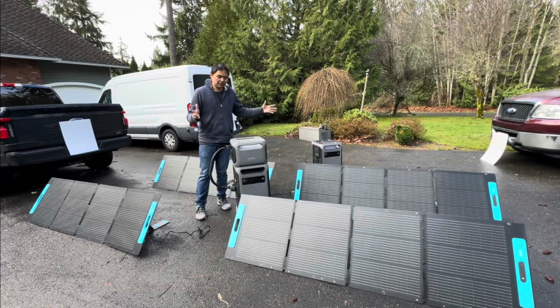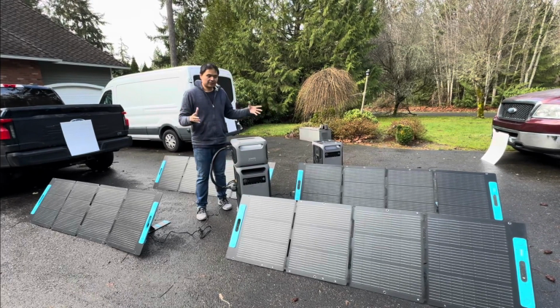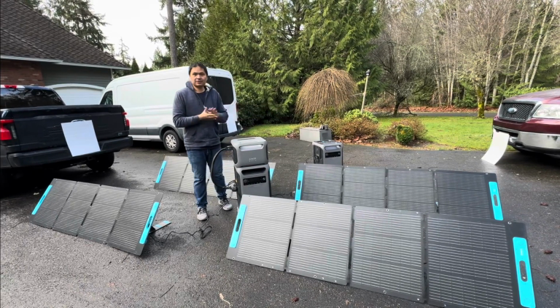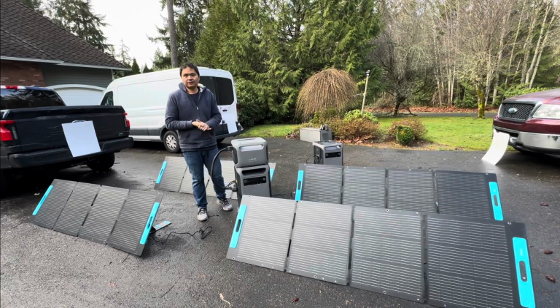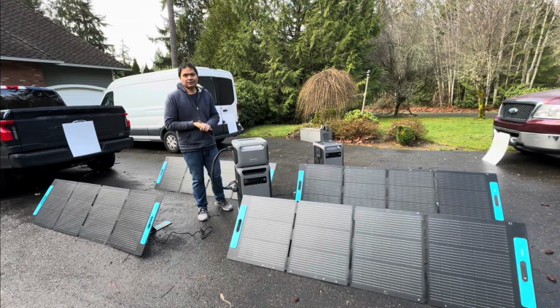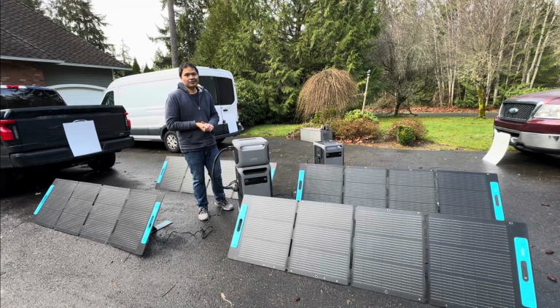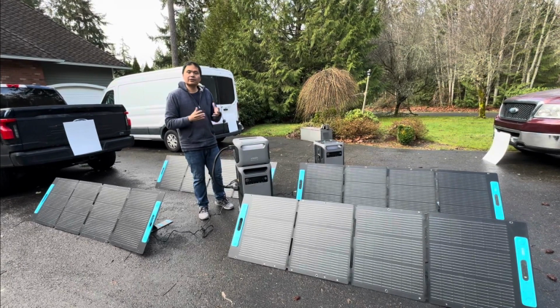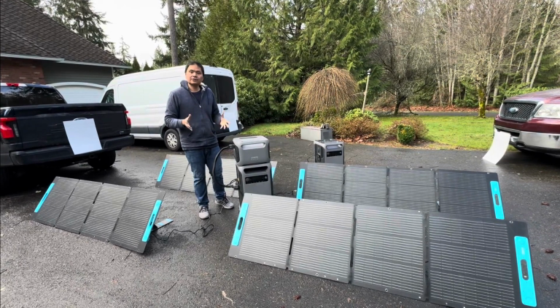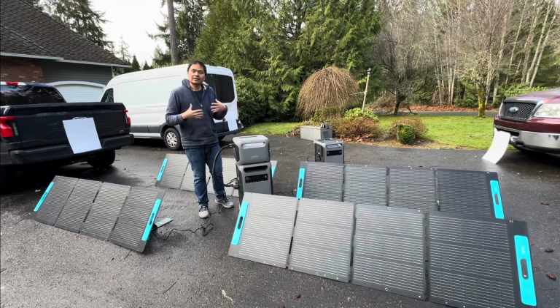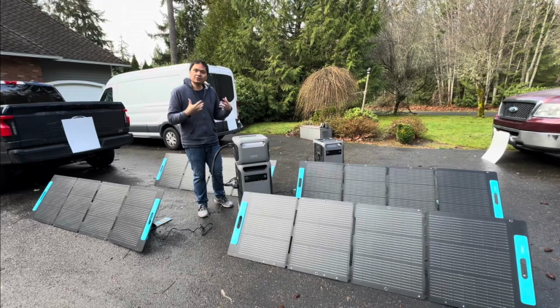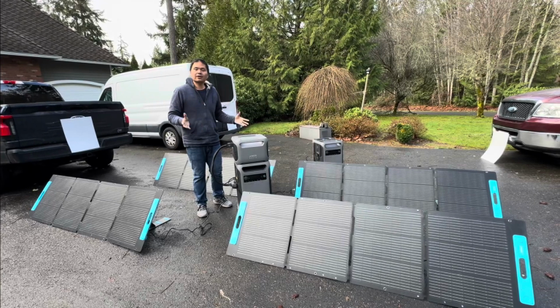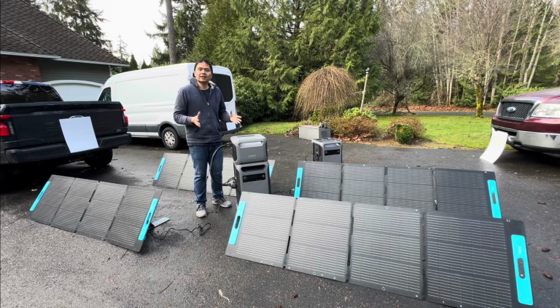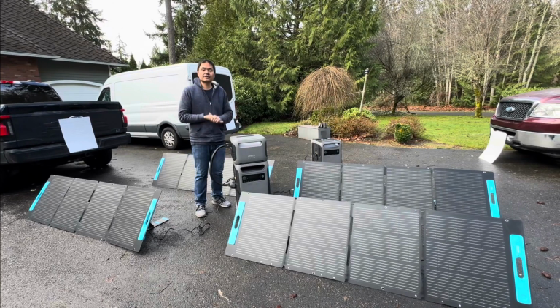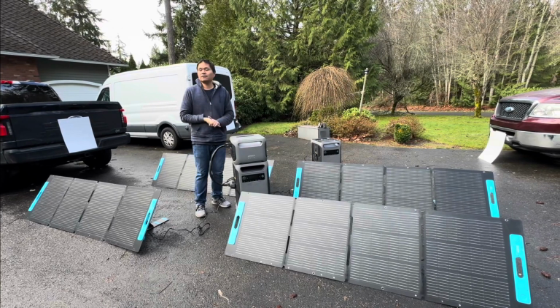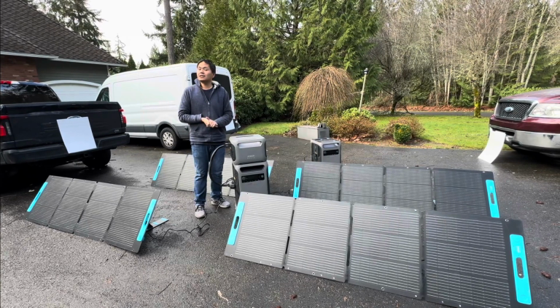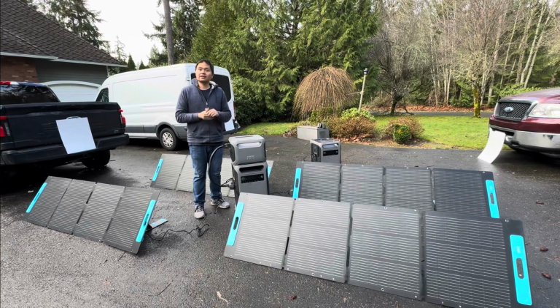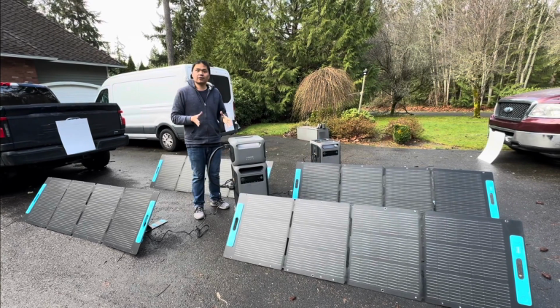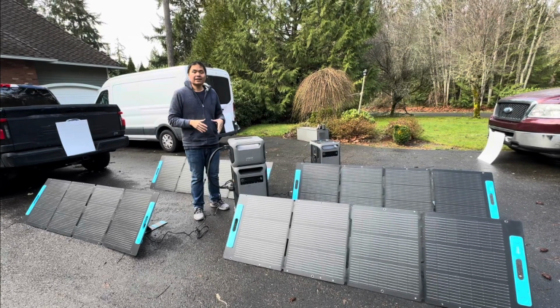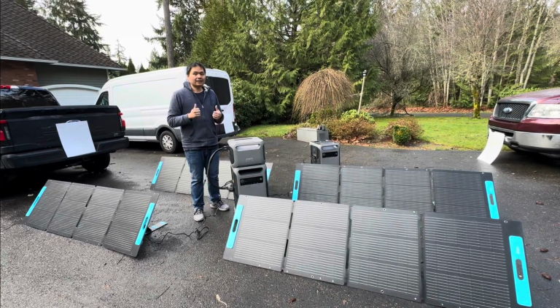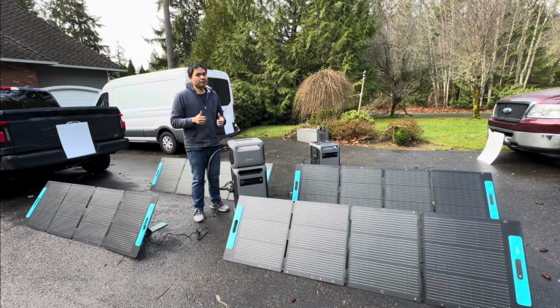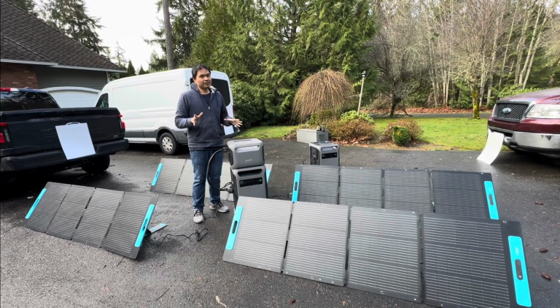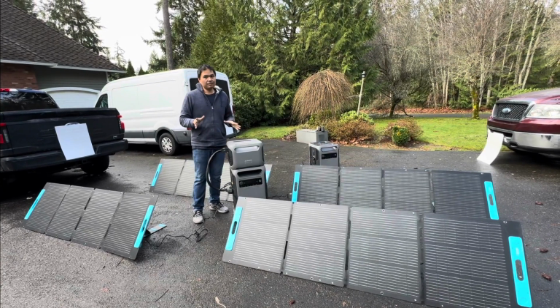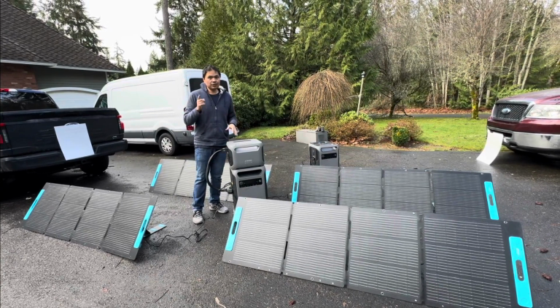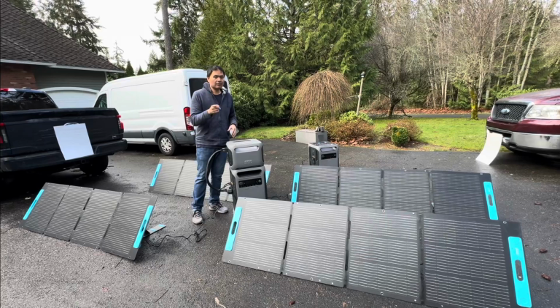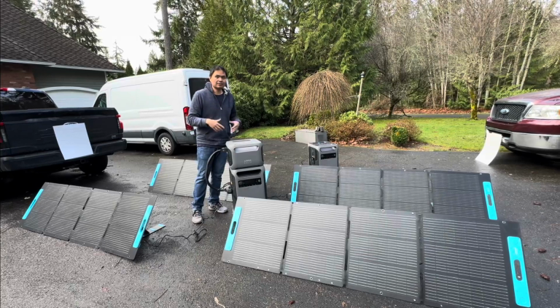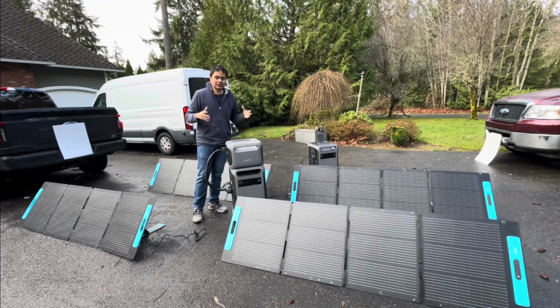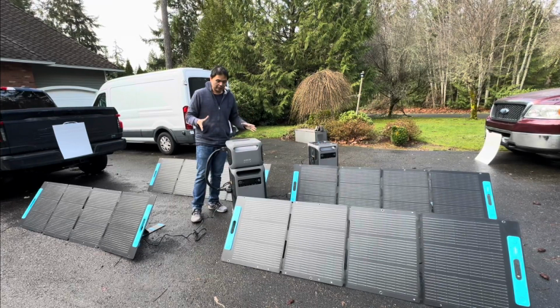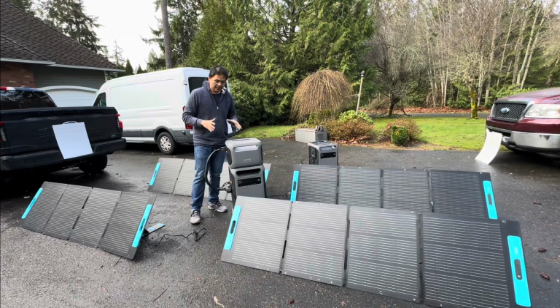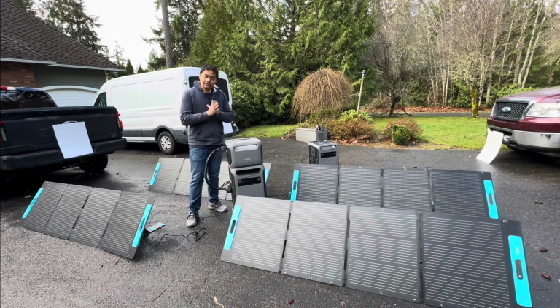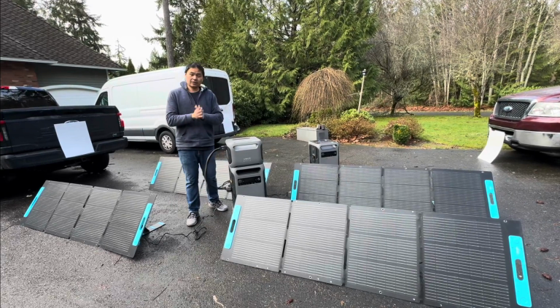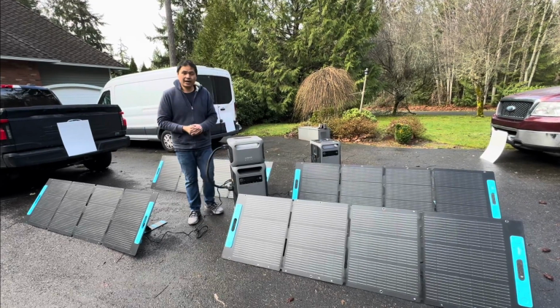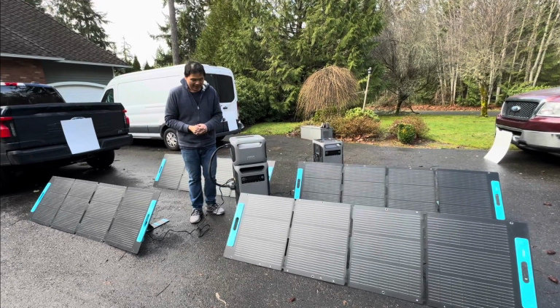I'm Sean. I do a bunch of tech reviews. Let's go into these new products that were successfully funded on Kickstarter and are now publicly available to anyone who wants to place an order. Let's look at what we got in the package.